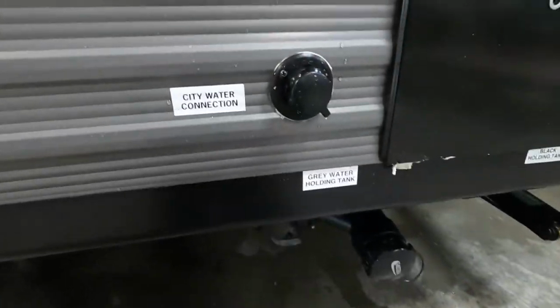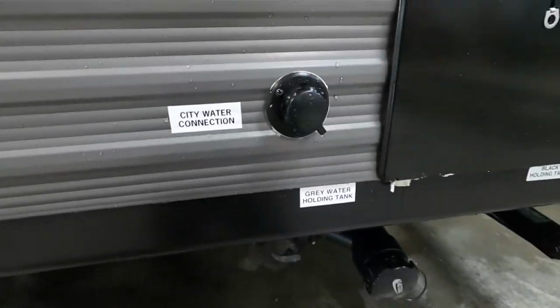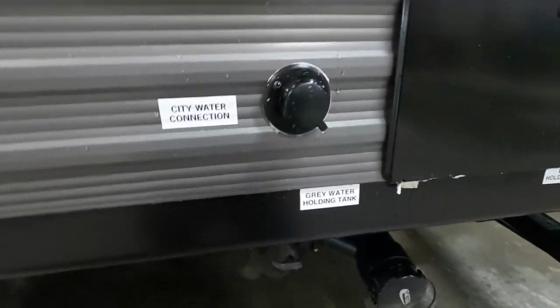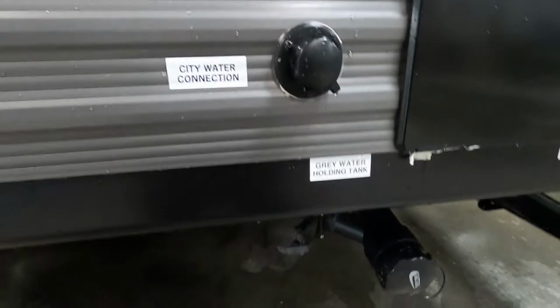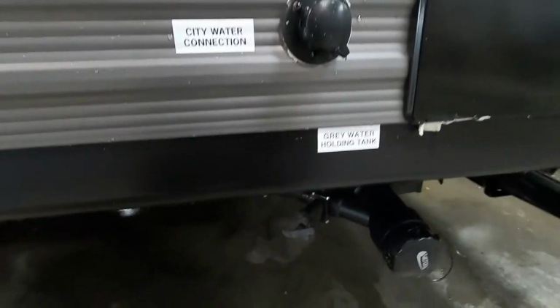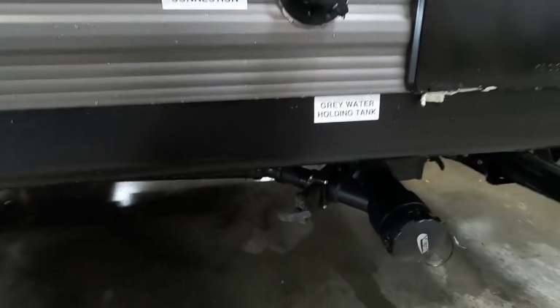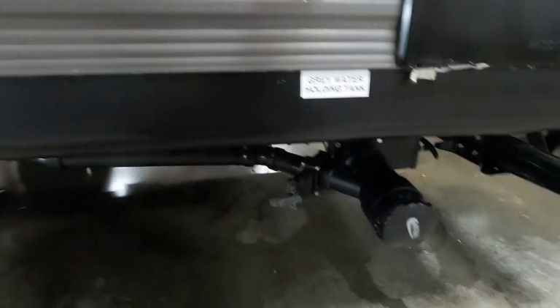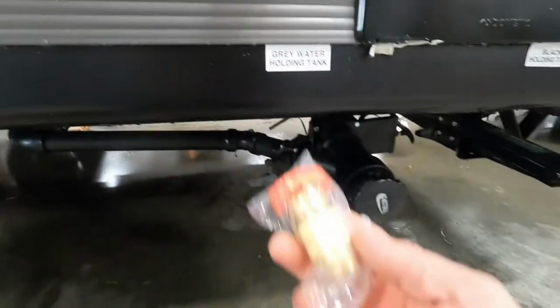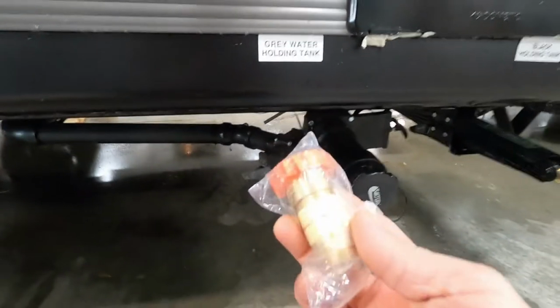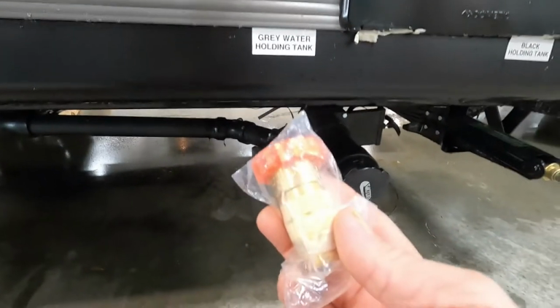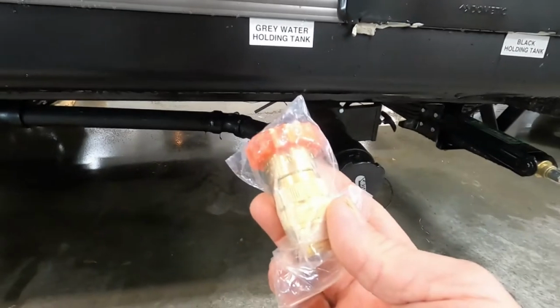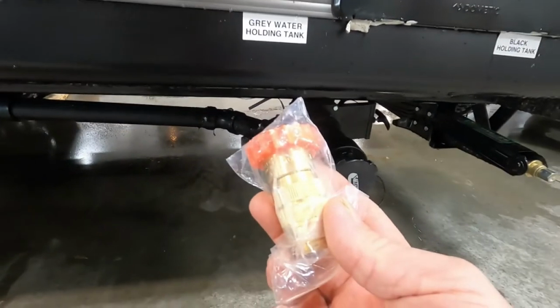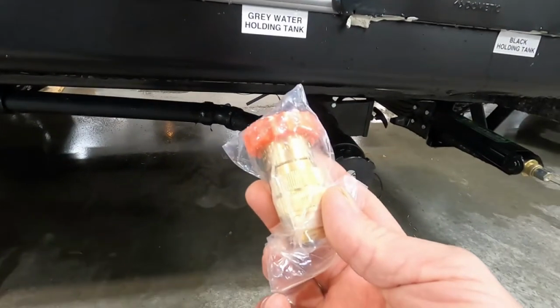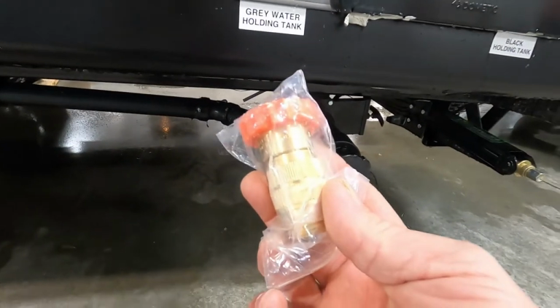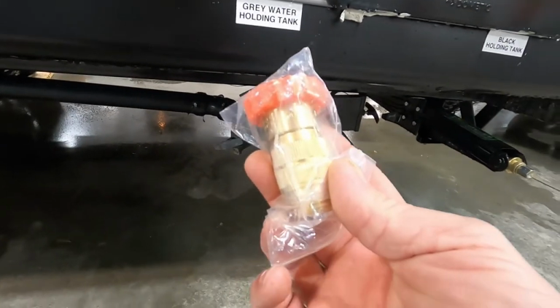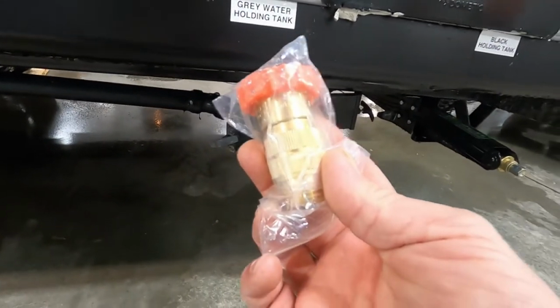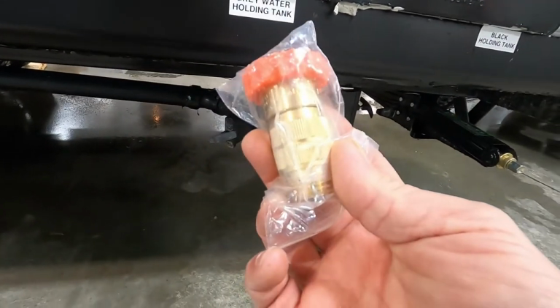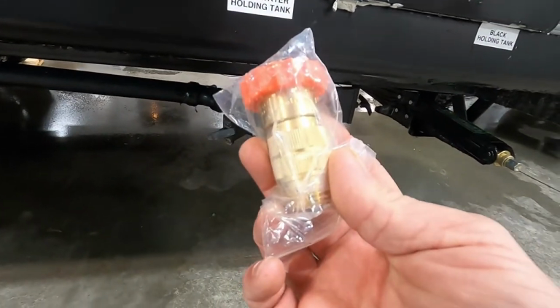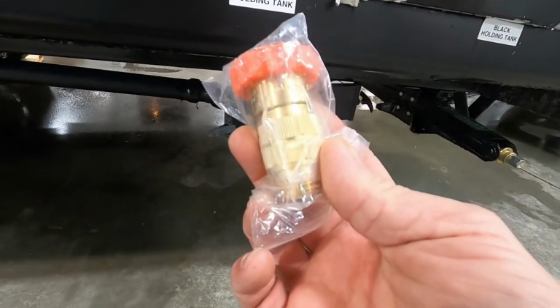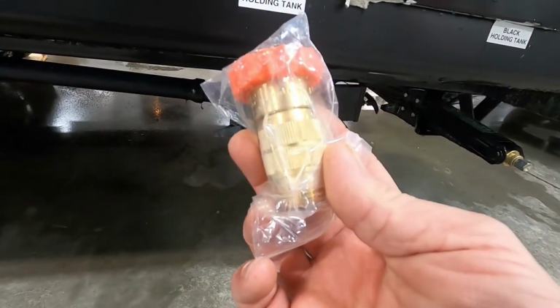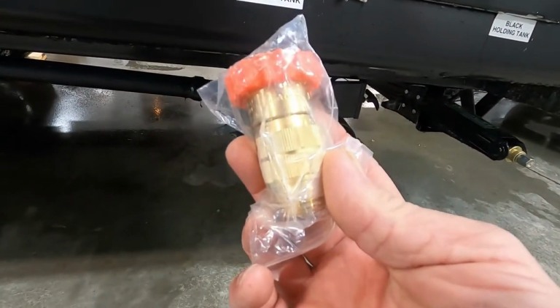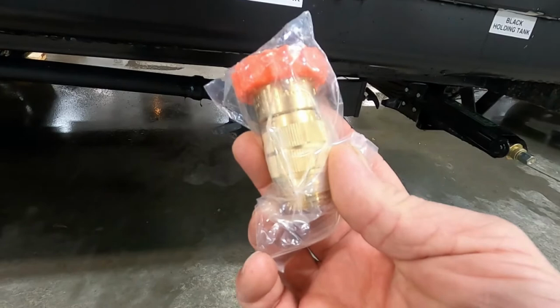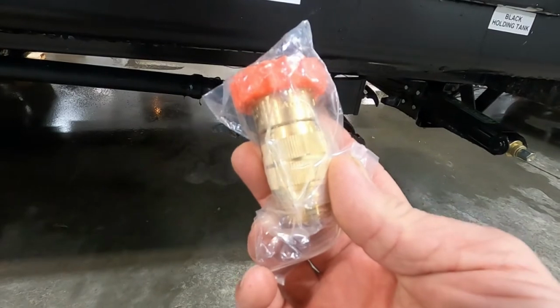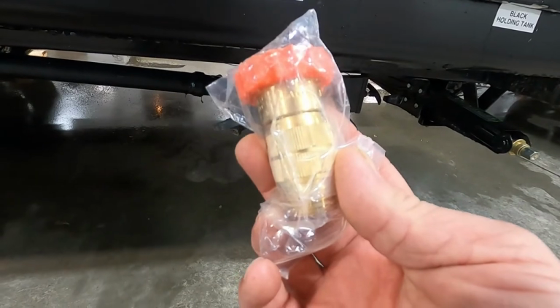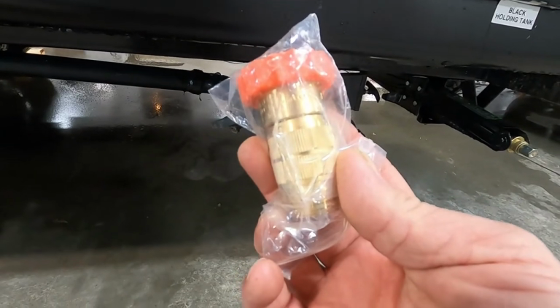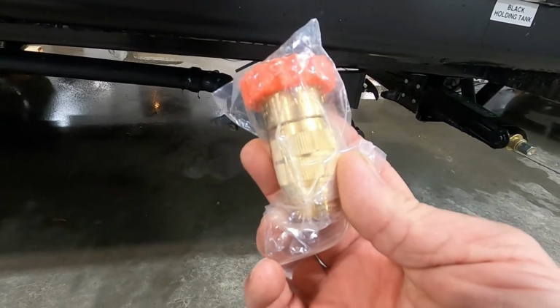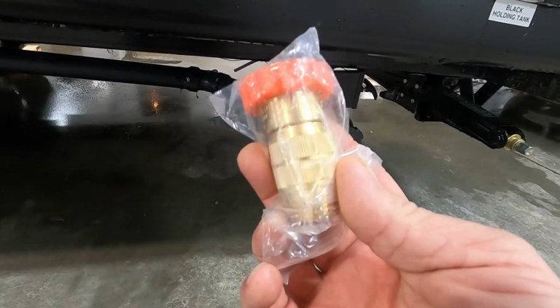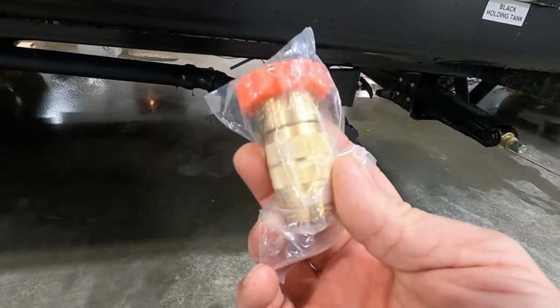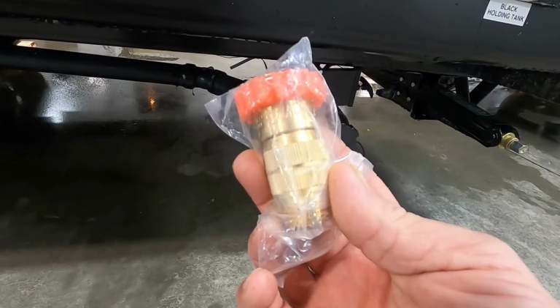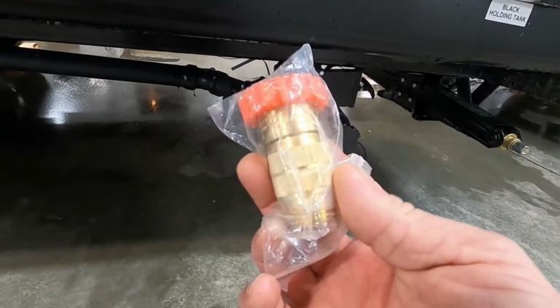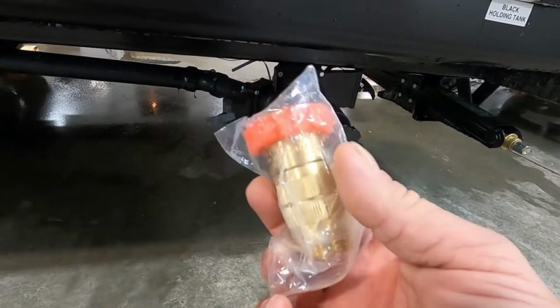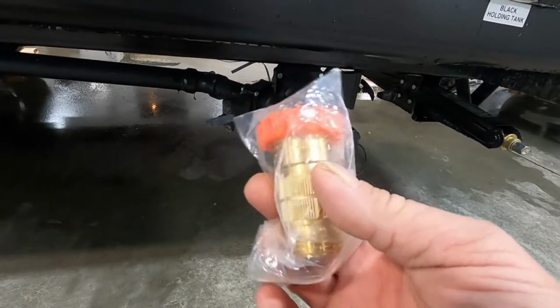Let's hook up our water. The city water connection is right here. First and foremost, use your water pressure regulator — it's going to reduce the water pressure to 40 to 50 PSI, protecting the lines in your unit.